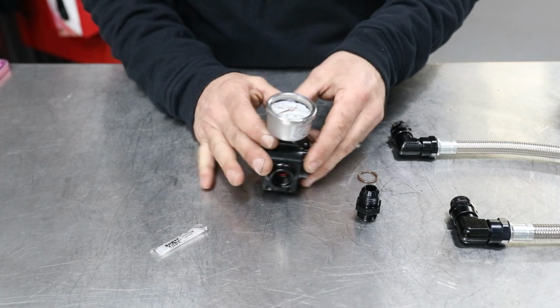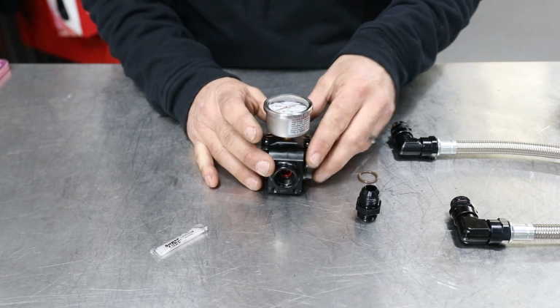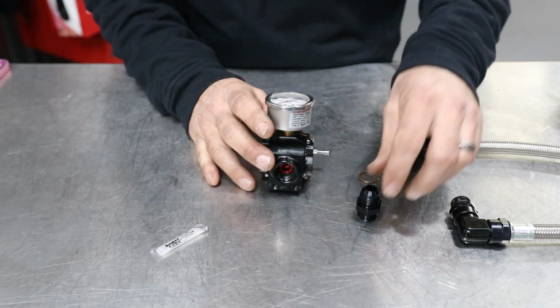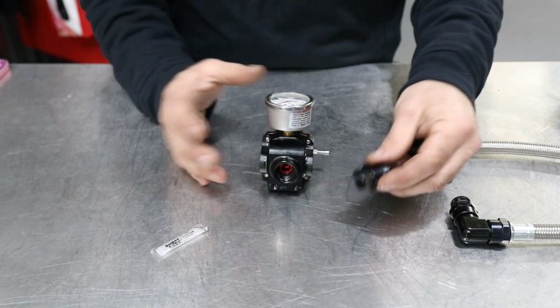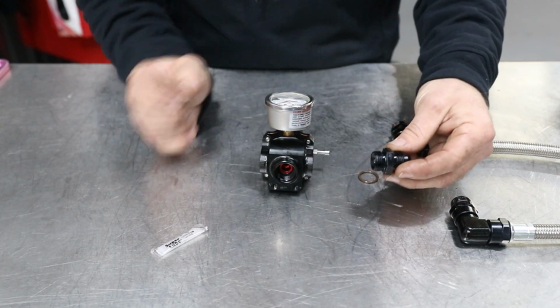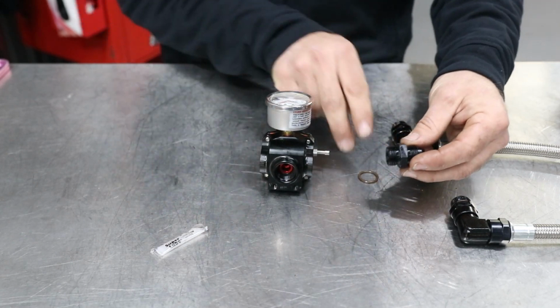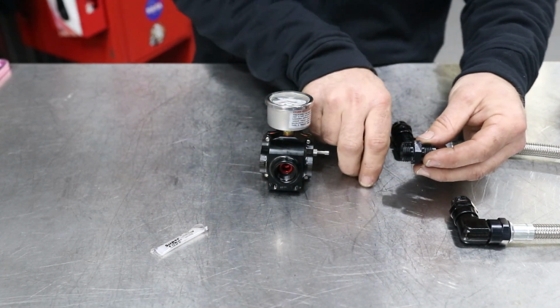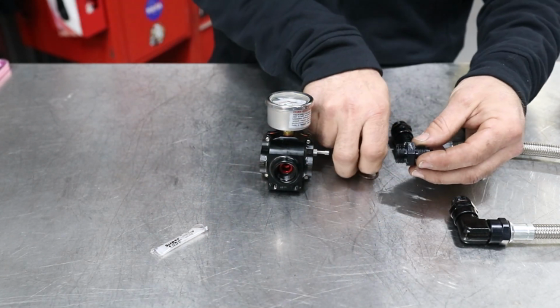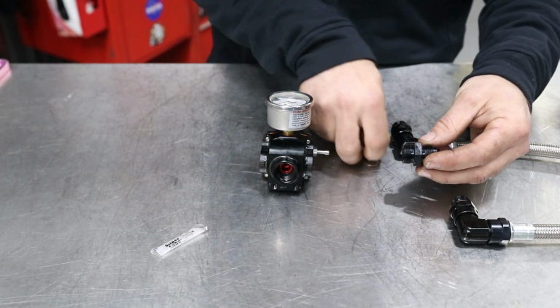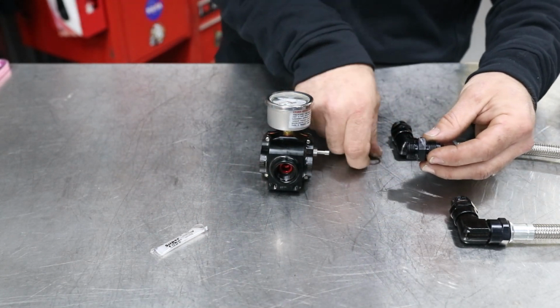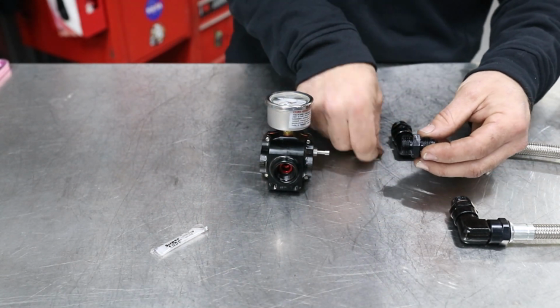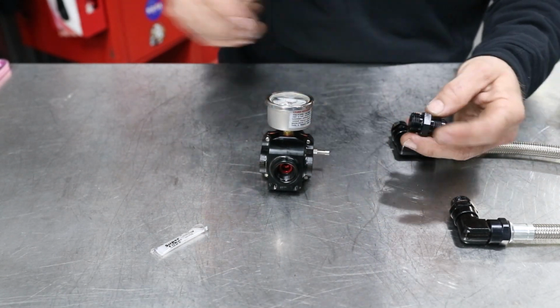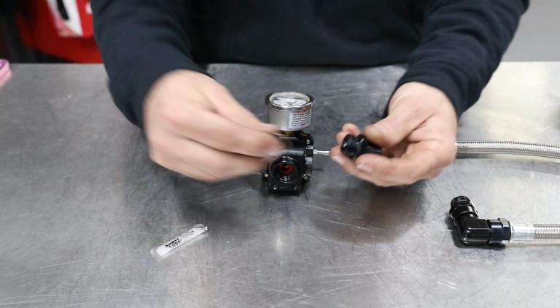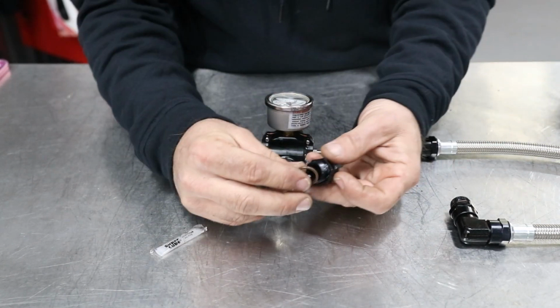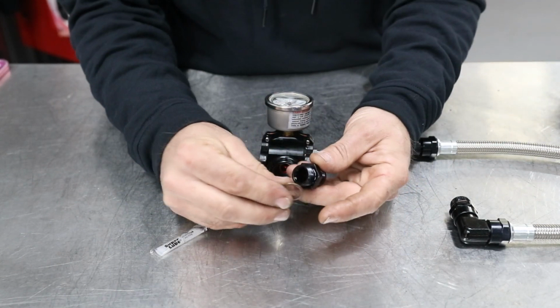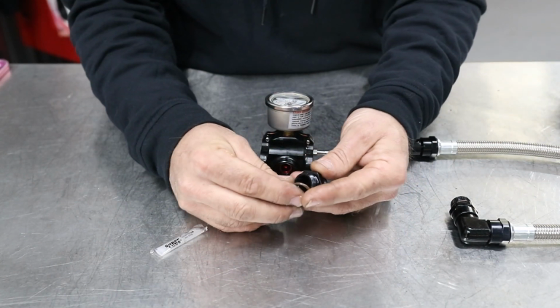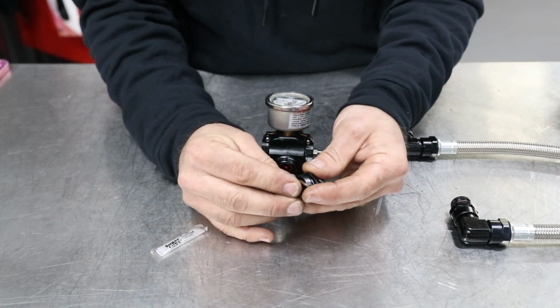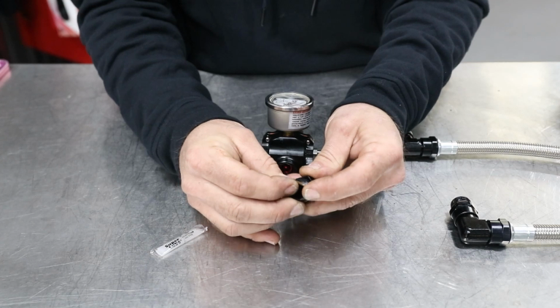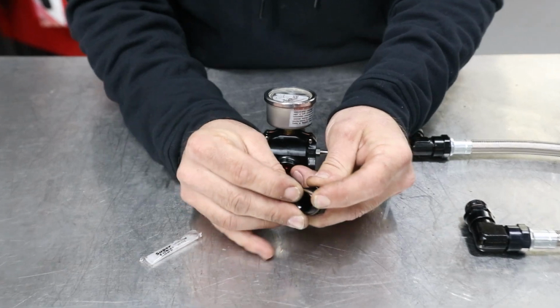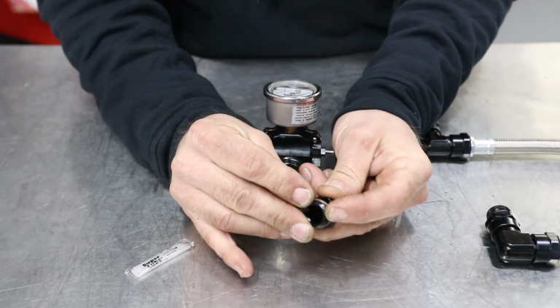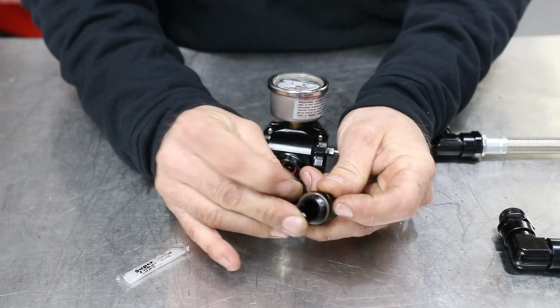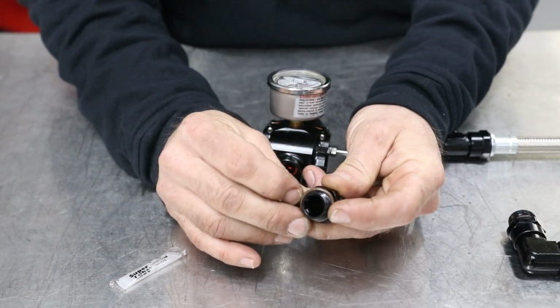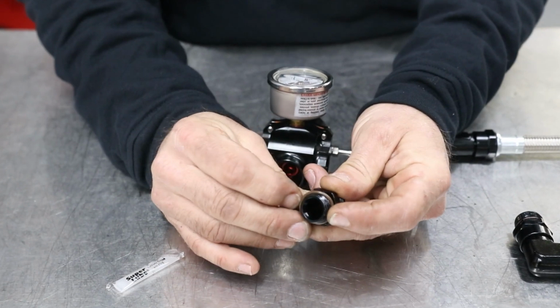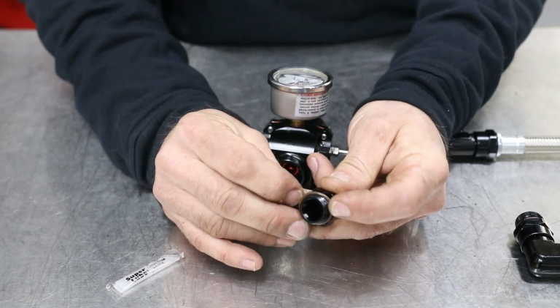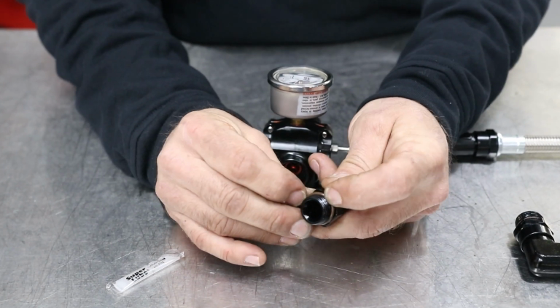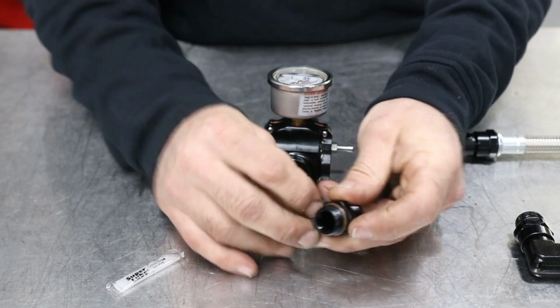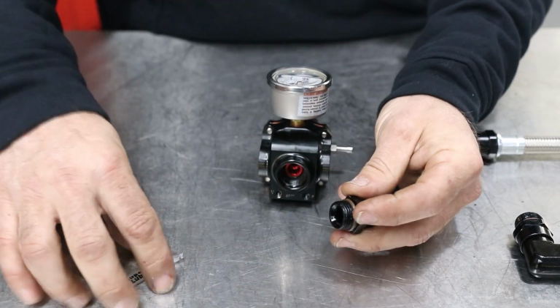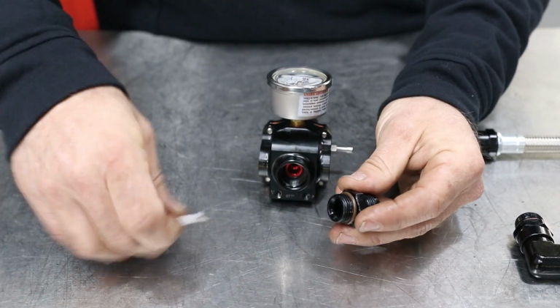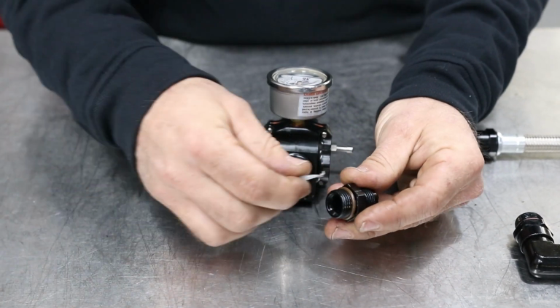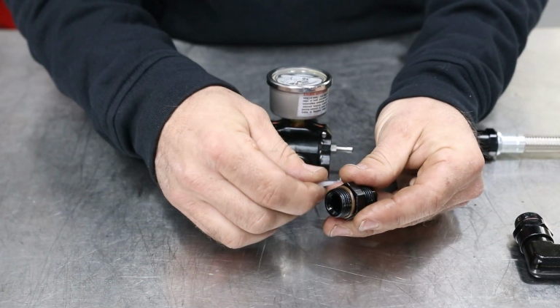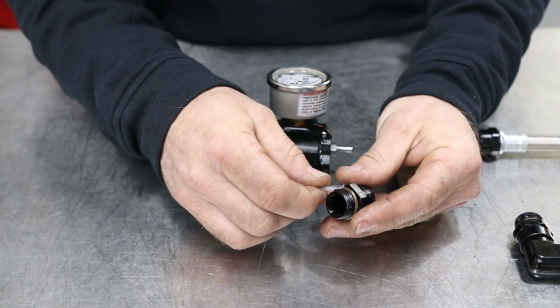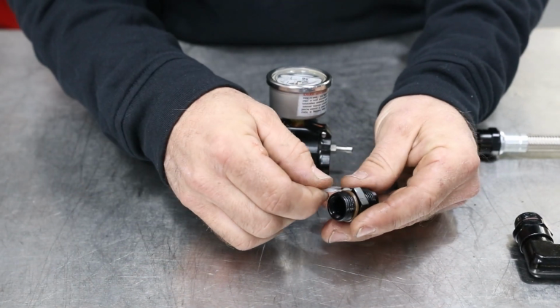You're going to need your adapter. Take your O-ring, install your O-ring, and be sure to lubricate all your O-rings.